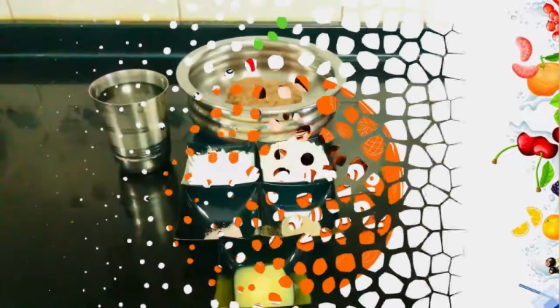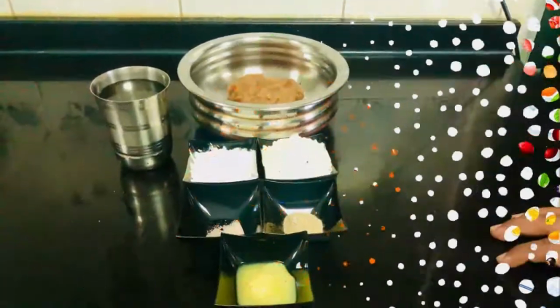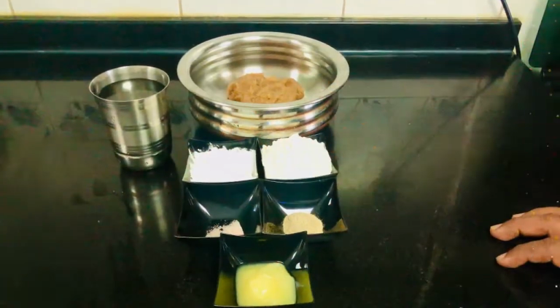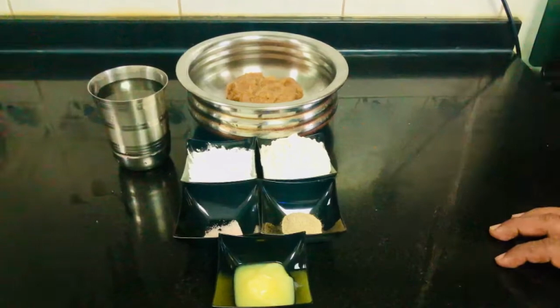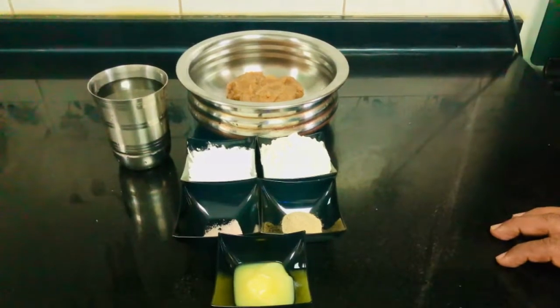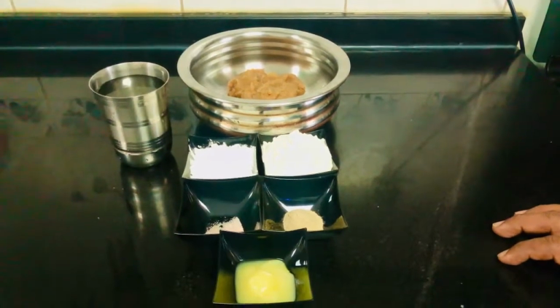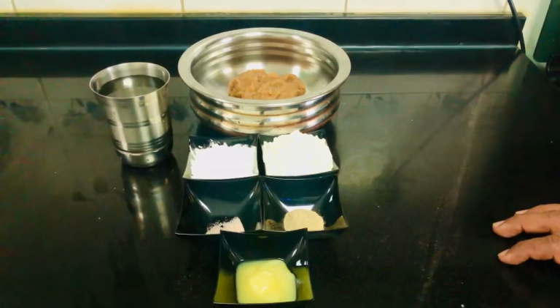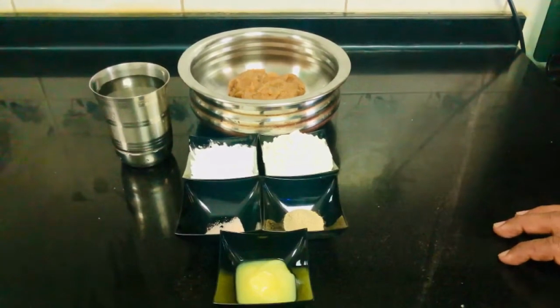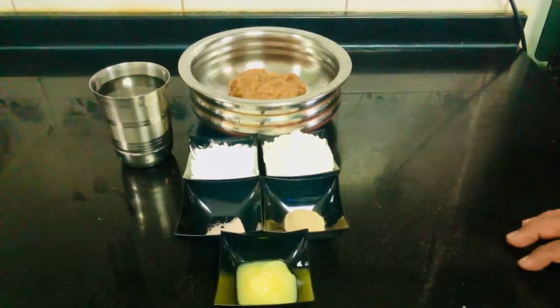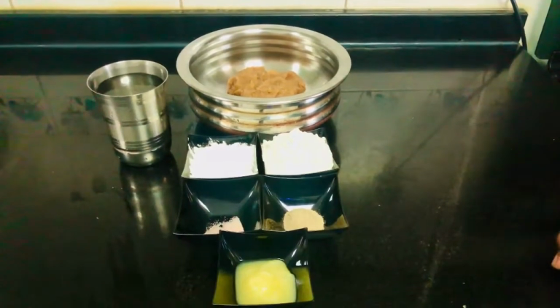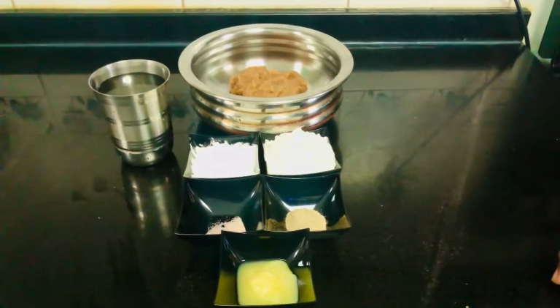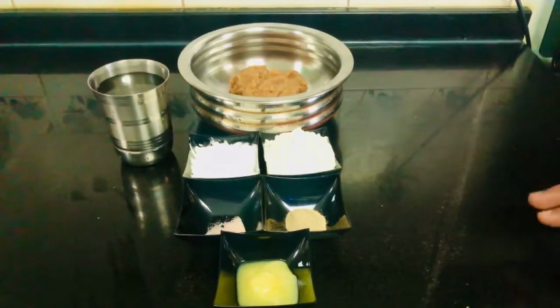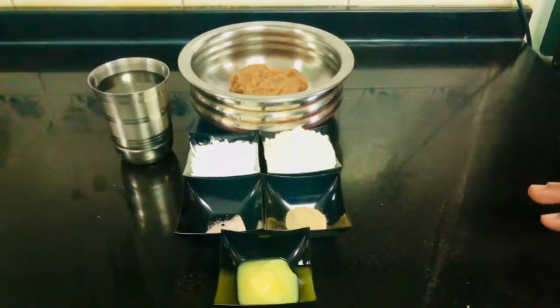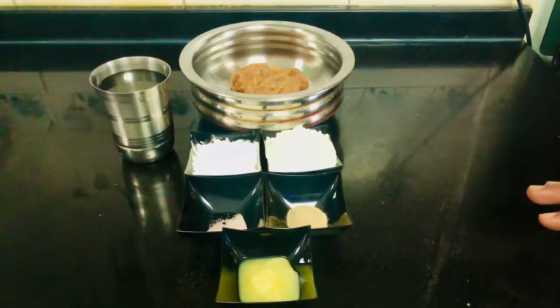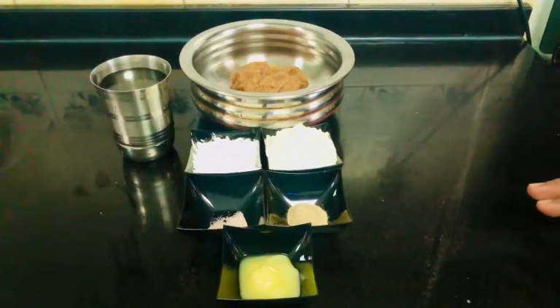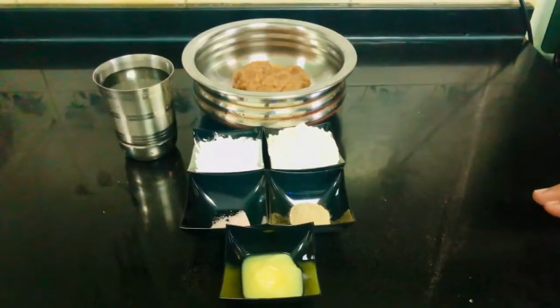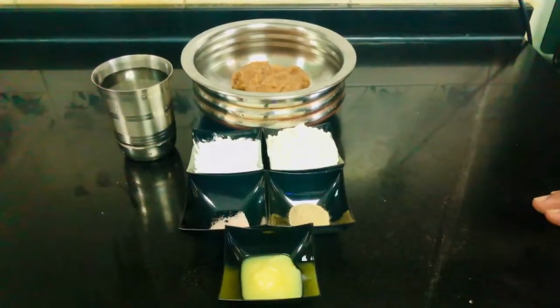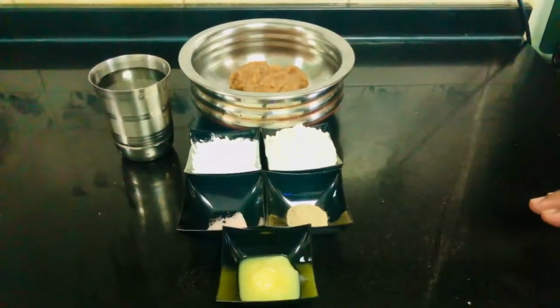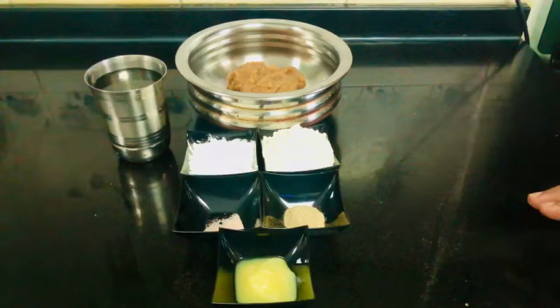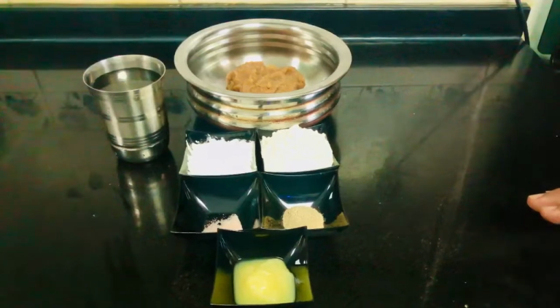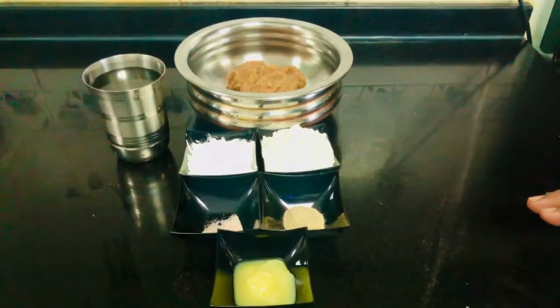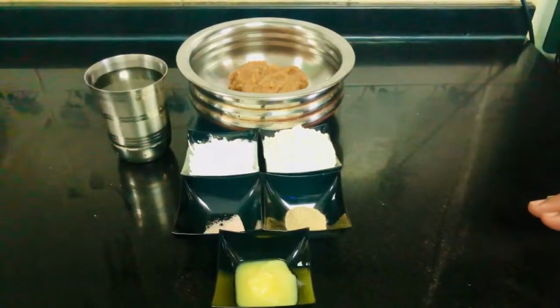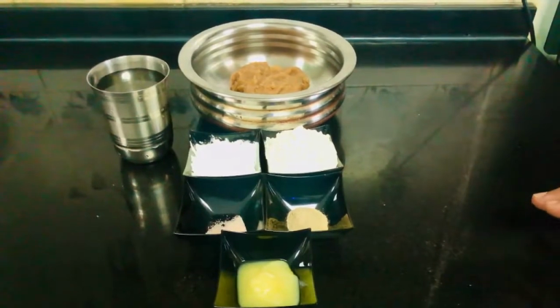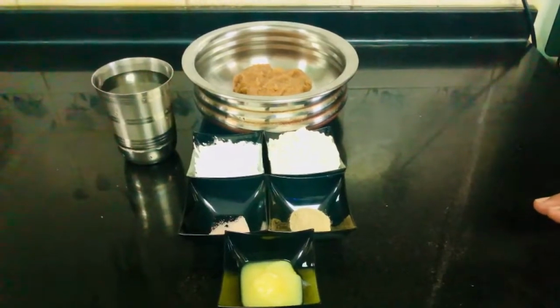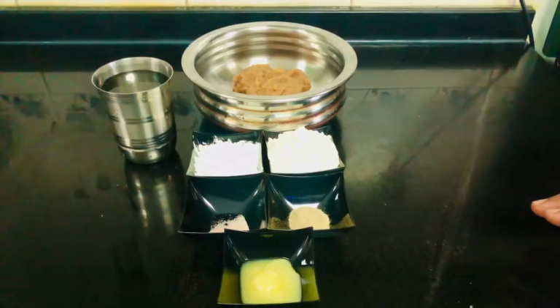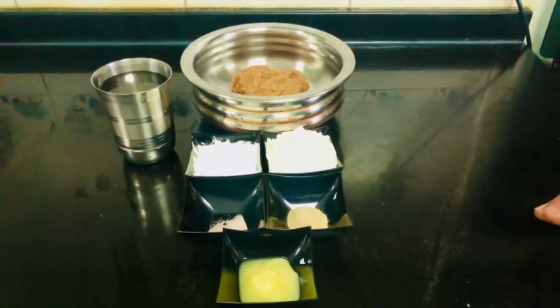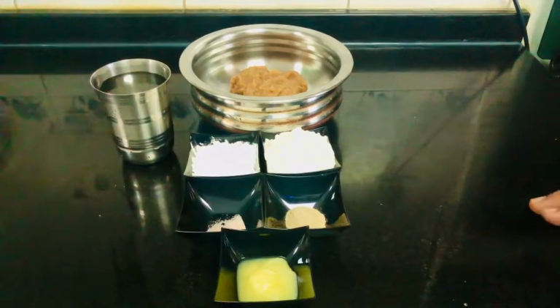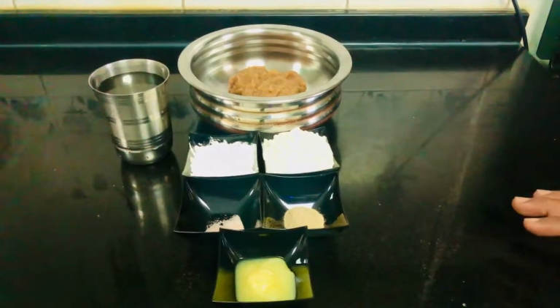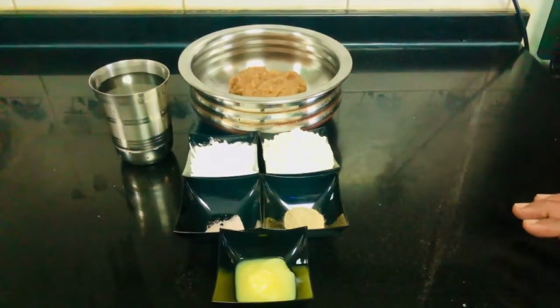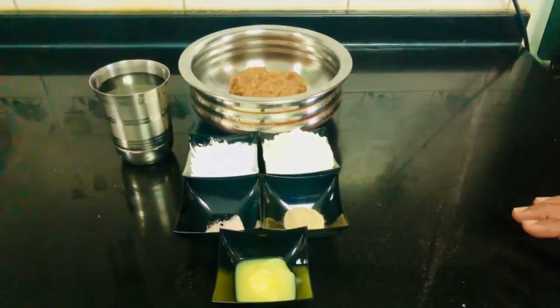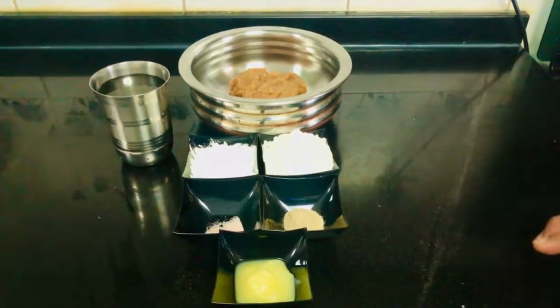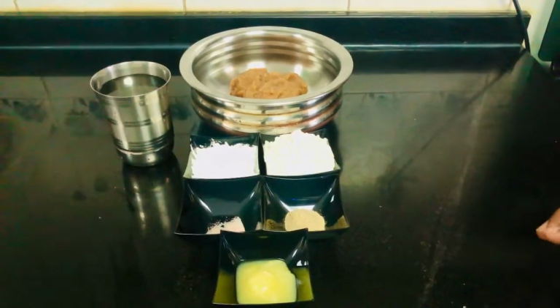Hello everyone, I have guests here now. I'm going to go to a kitchen at school. I would like to go to a room with a kitchen.